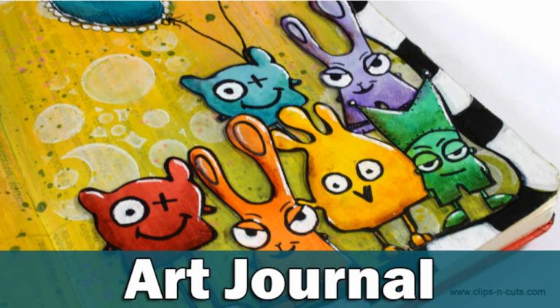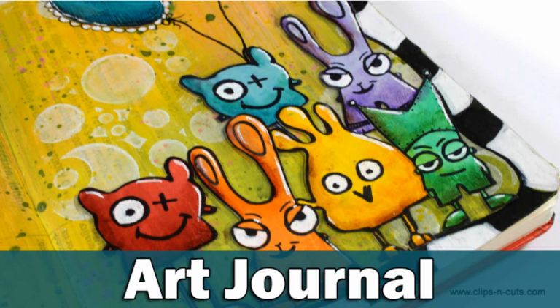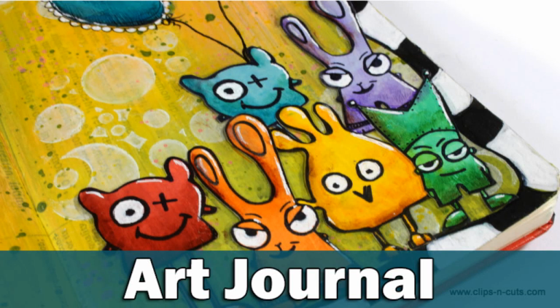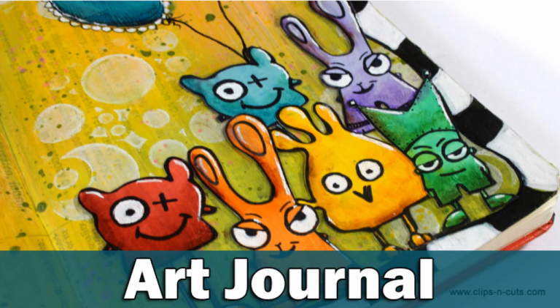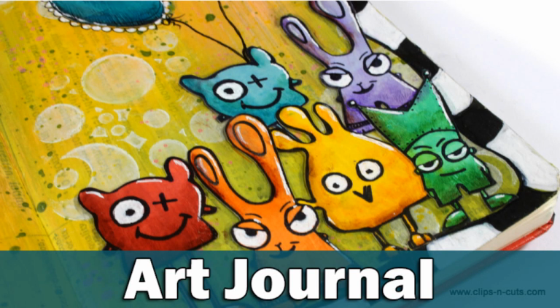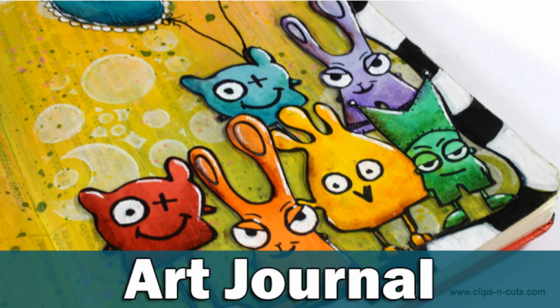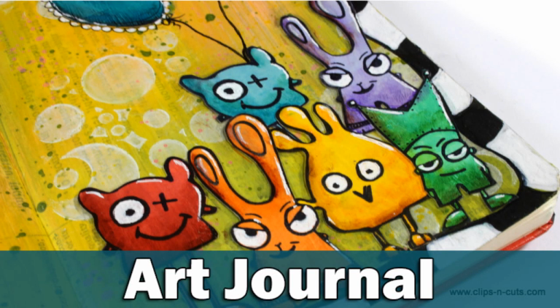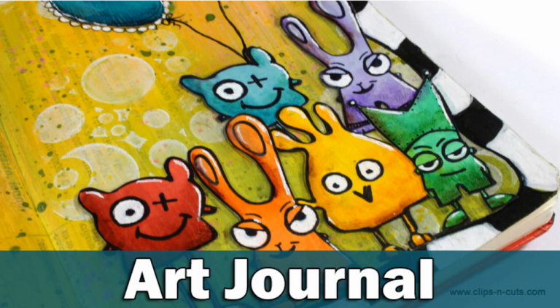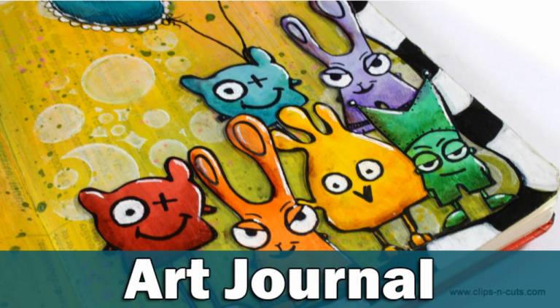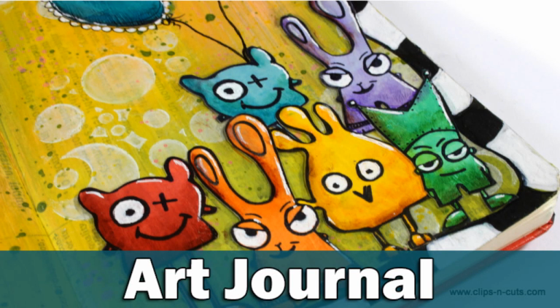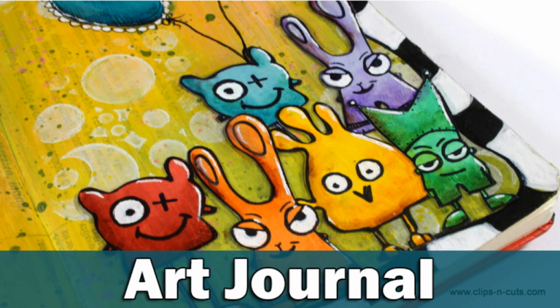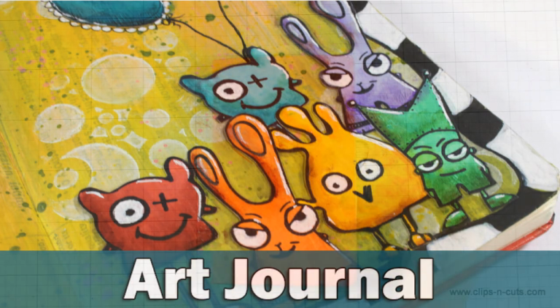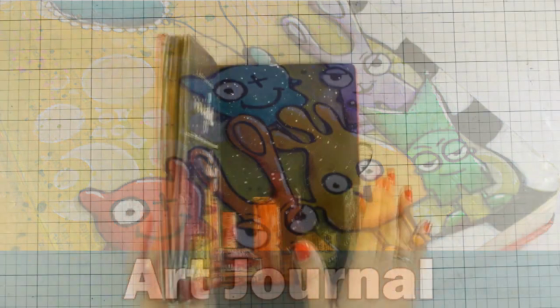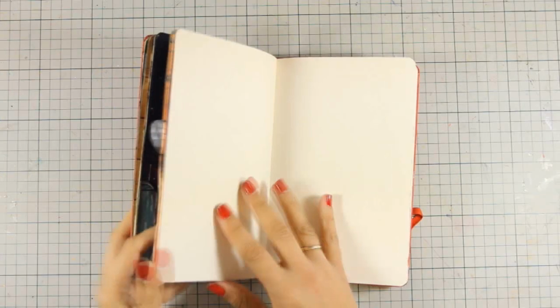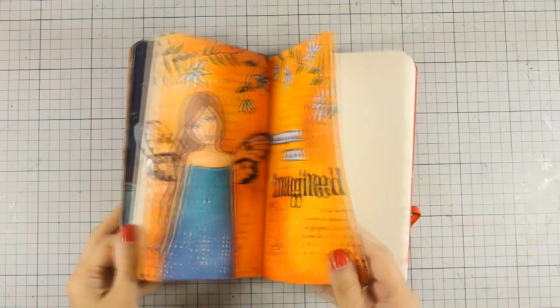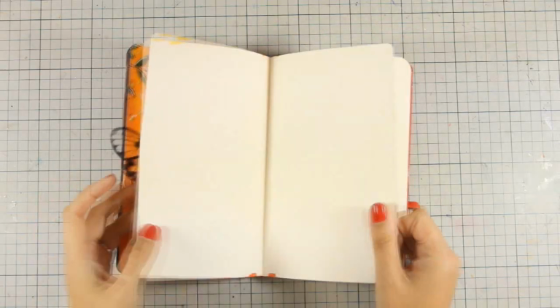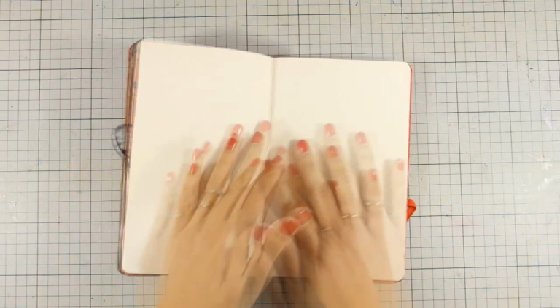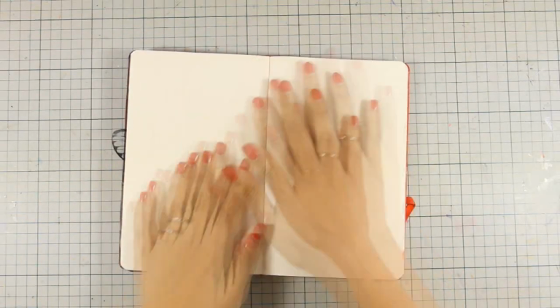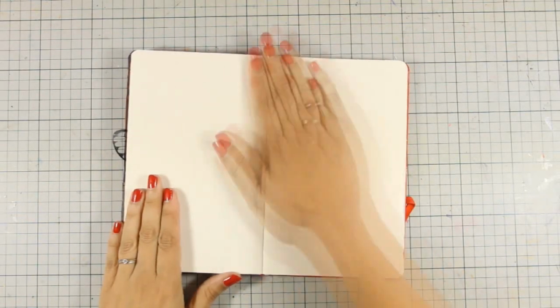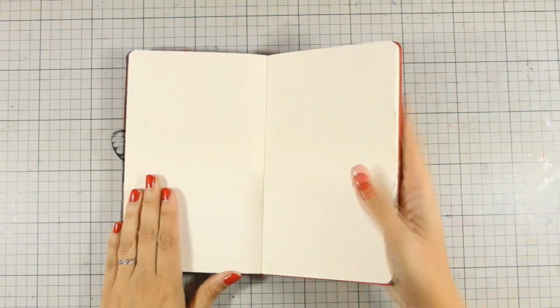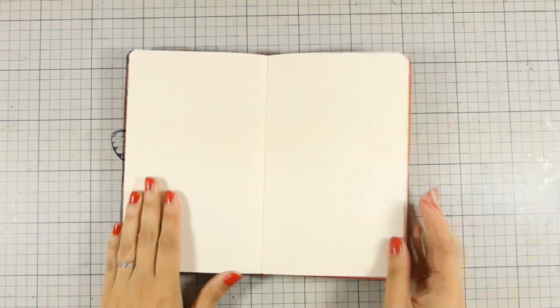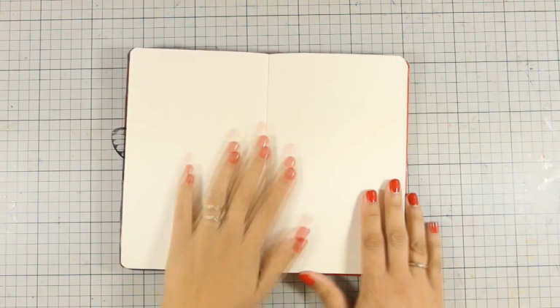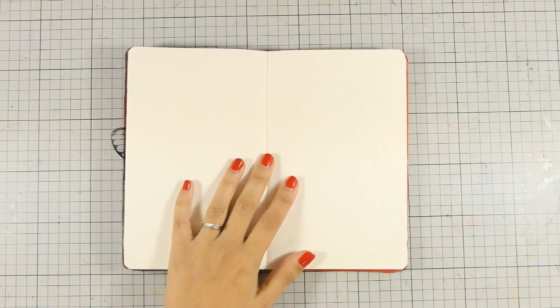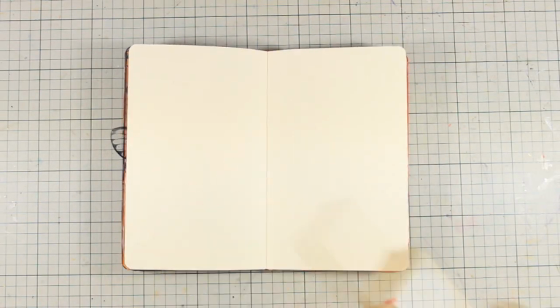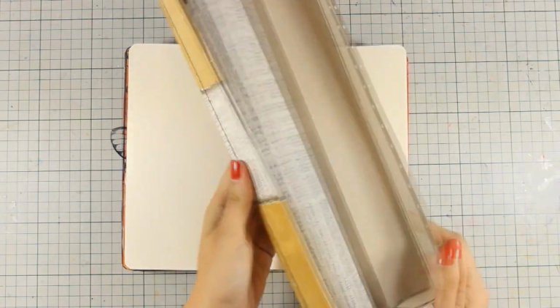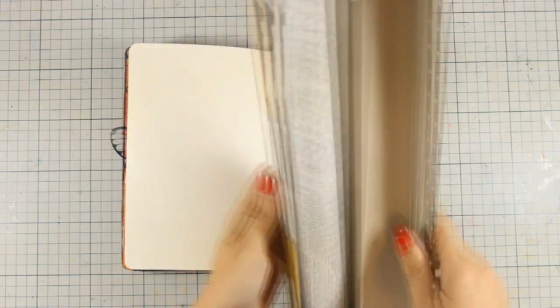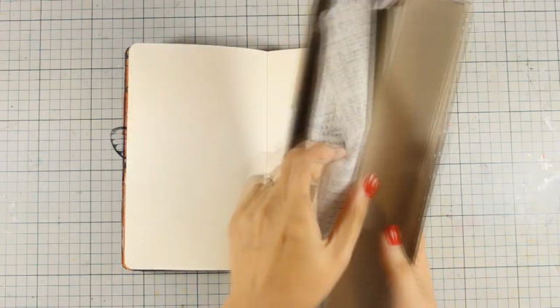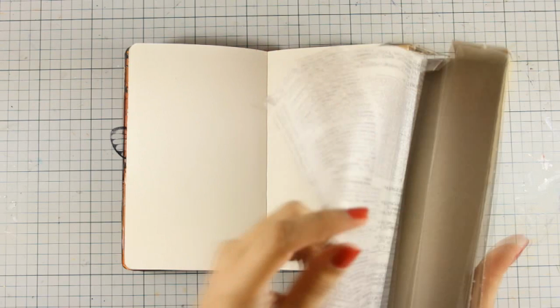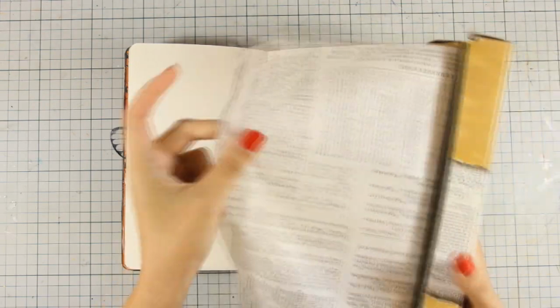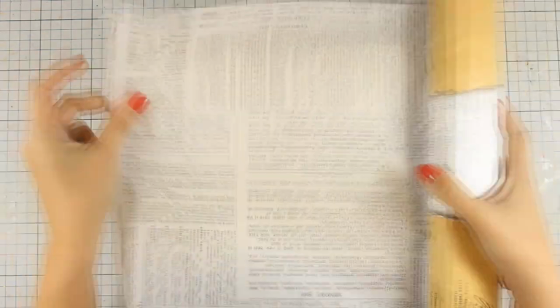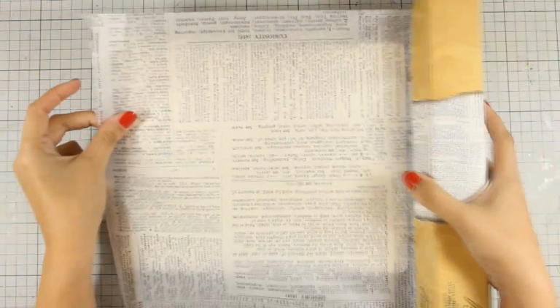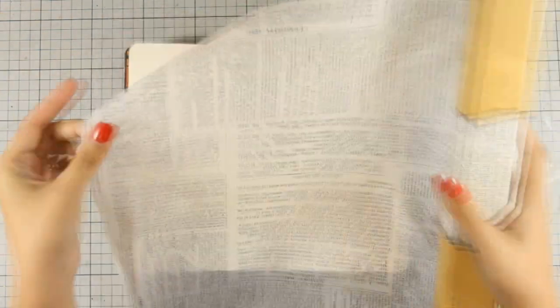Hi everyone, it's Vicky here with a new art journal today. I am going to work on my Moleskine art journal and I'm going to start with an old and favorite technique.